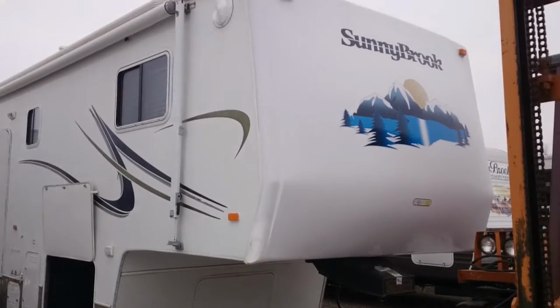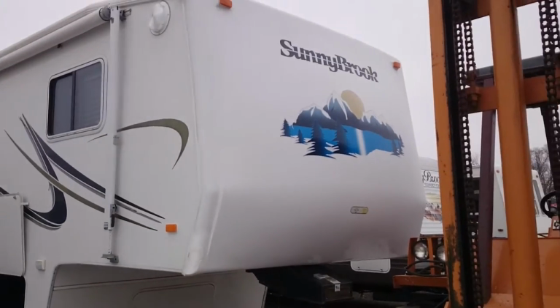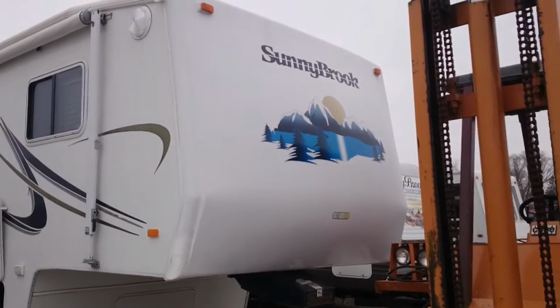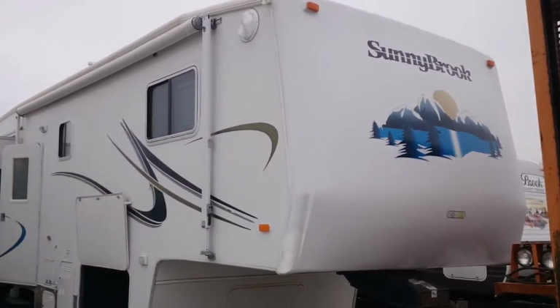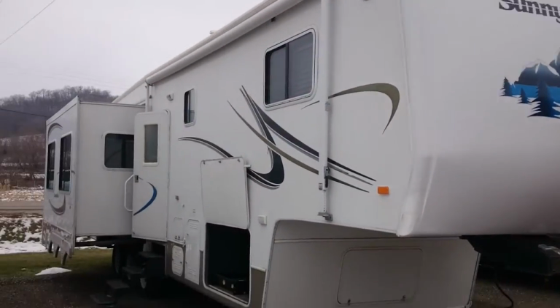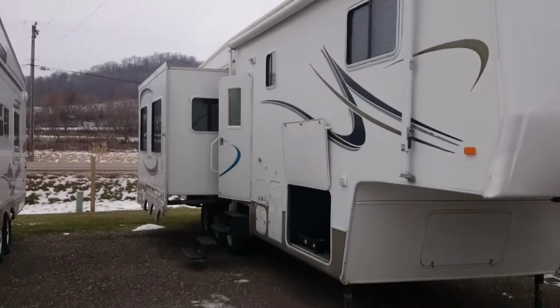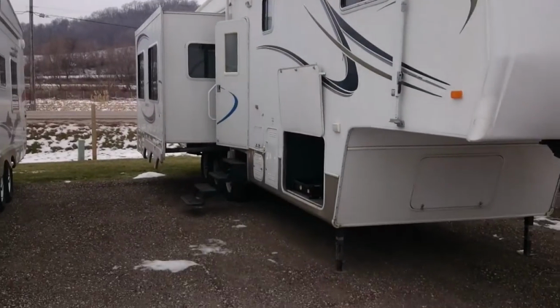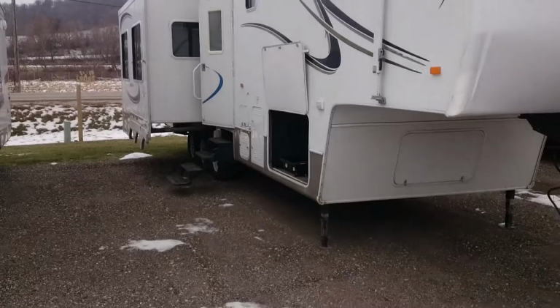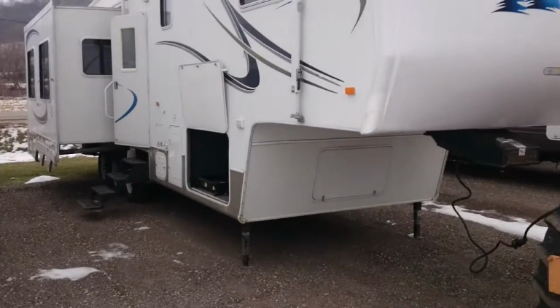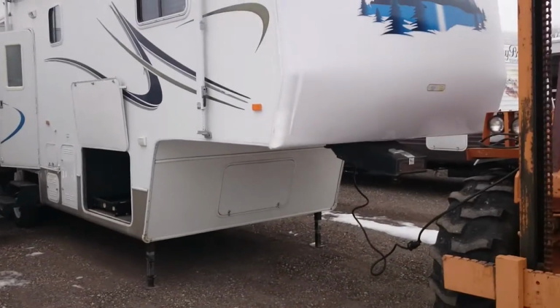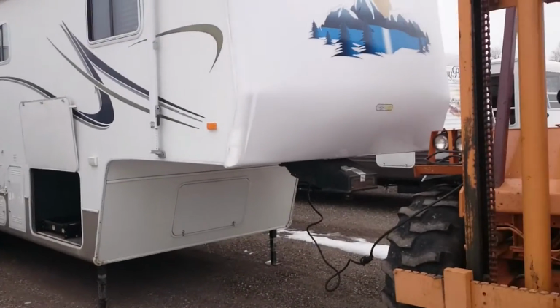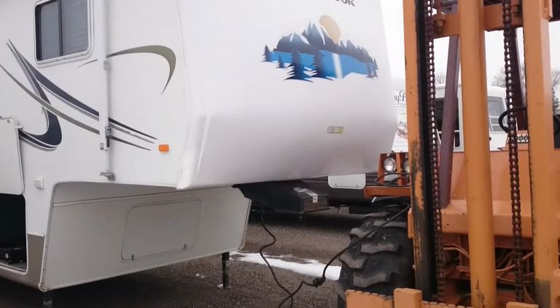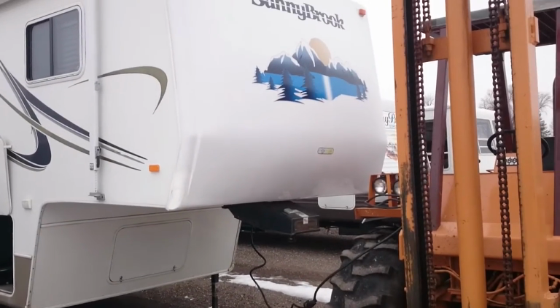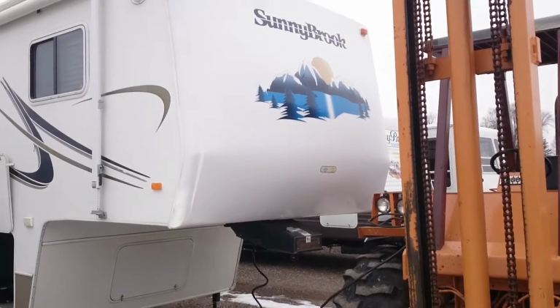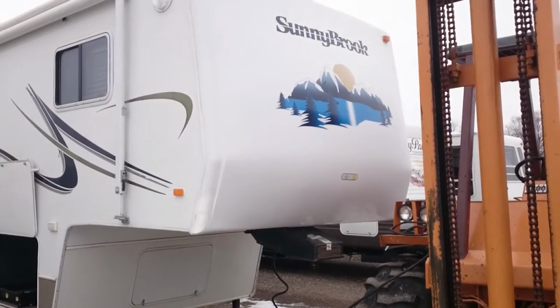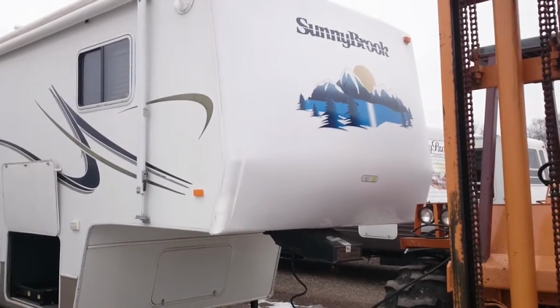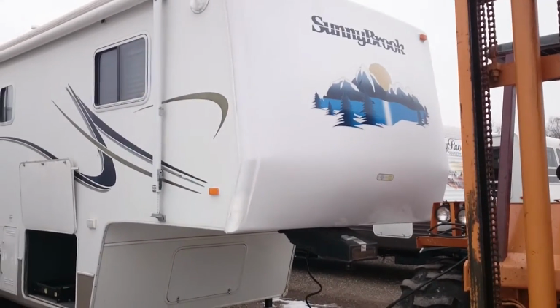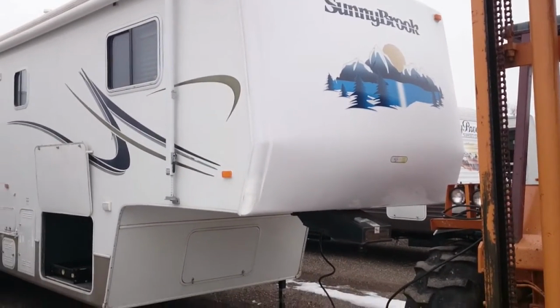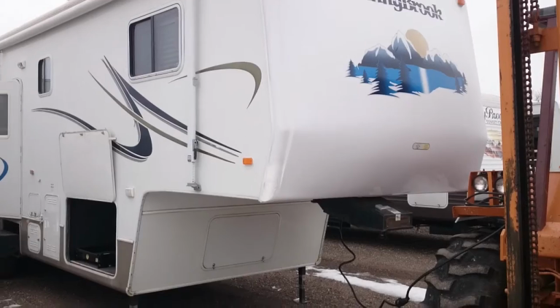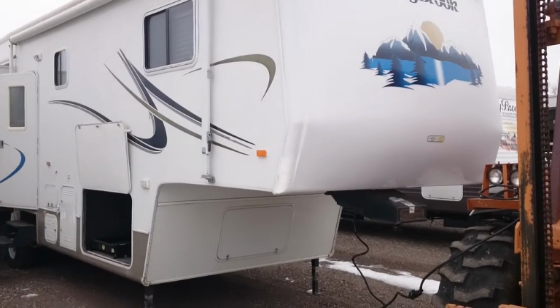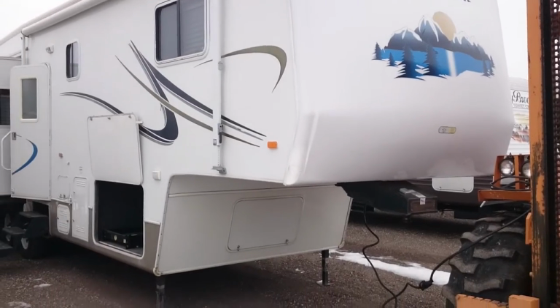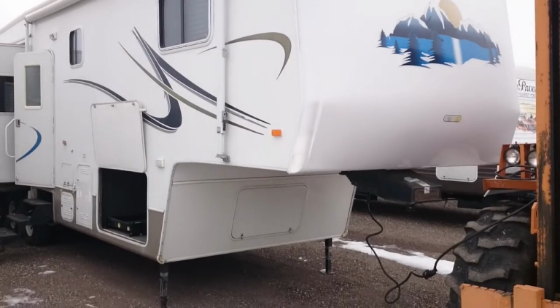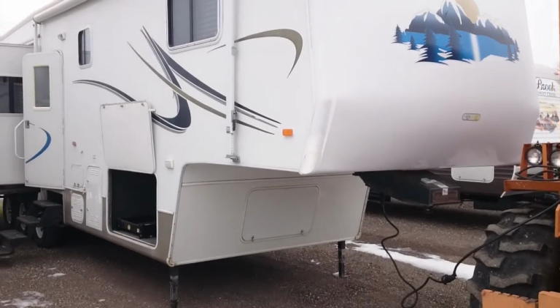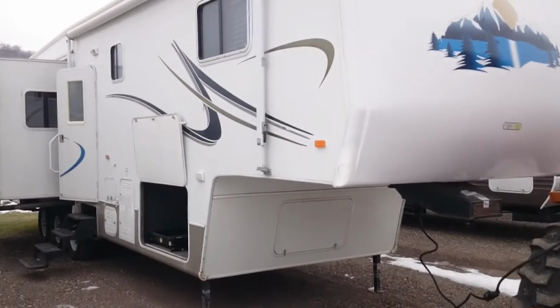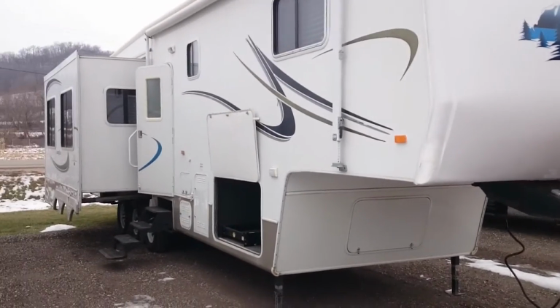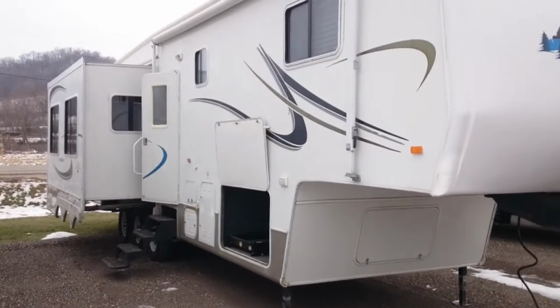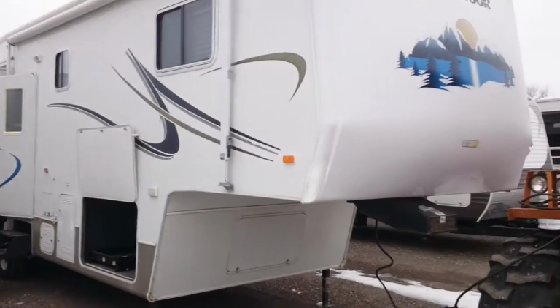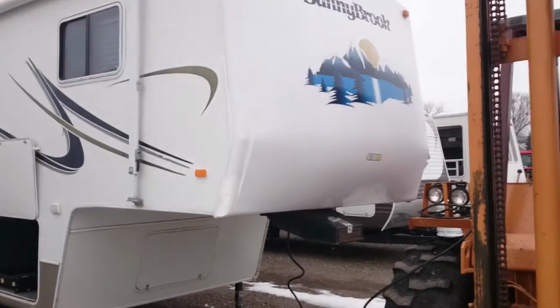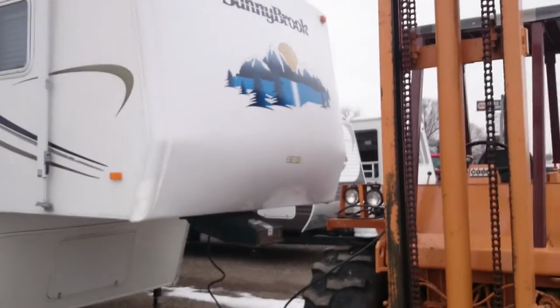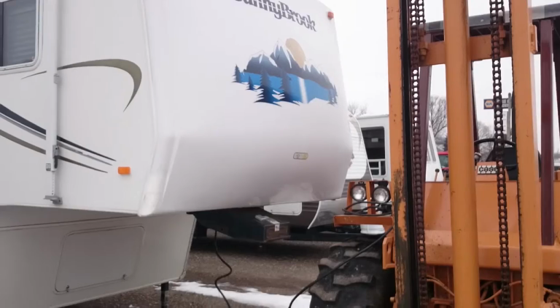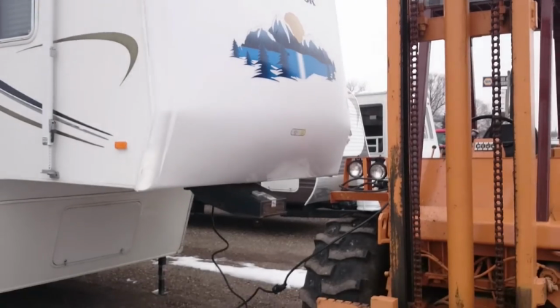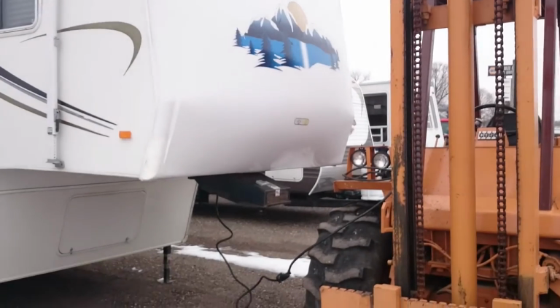Alright, this is our Sunnybrook Titan. I'll do a quick walk around here and try to show the few blemishes on the exterior. I'll try to zoom in on those.